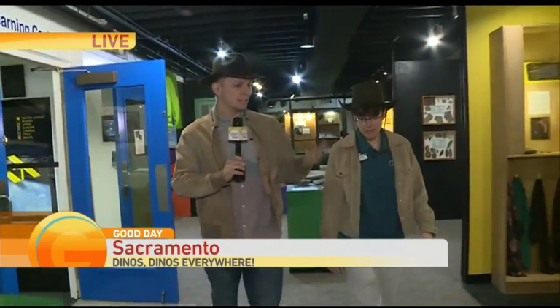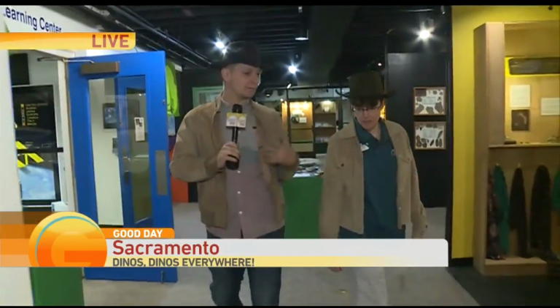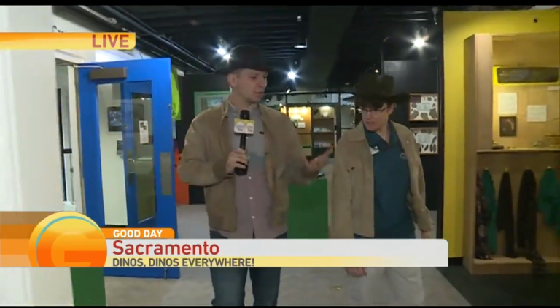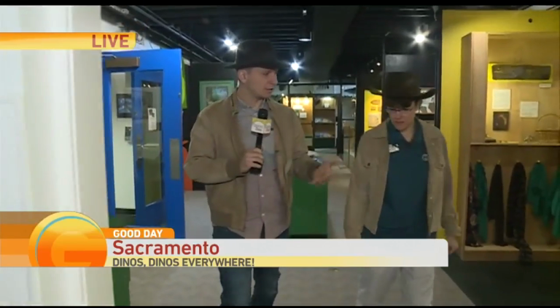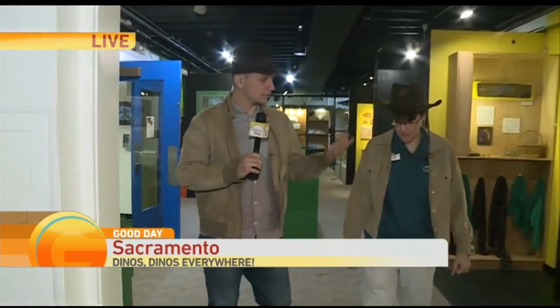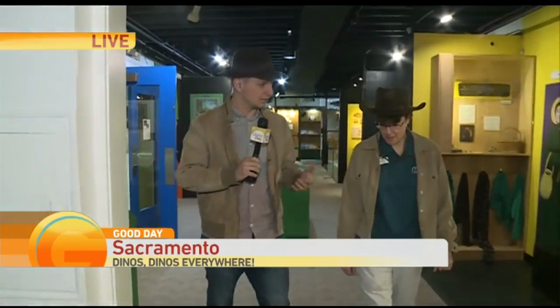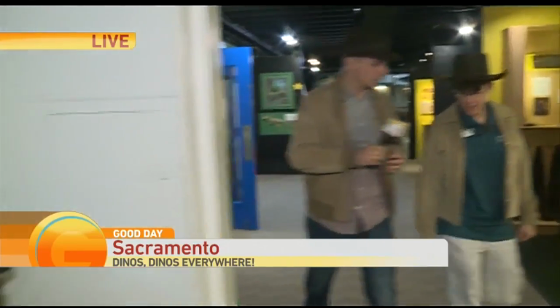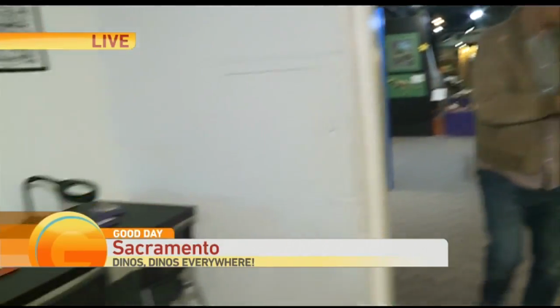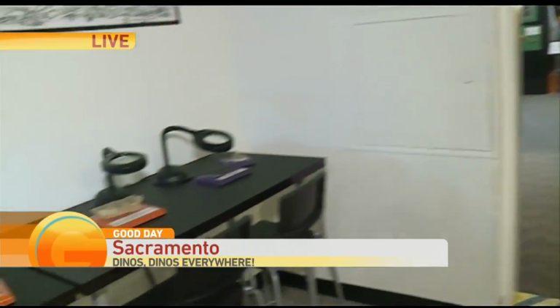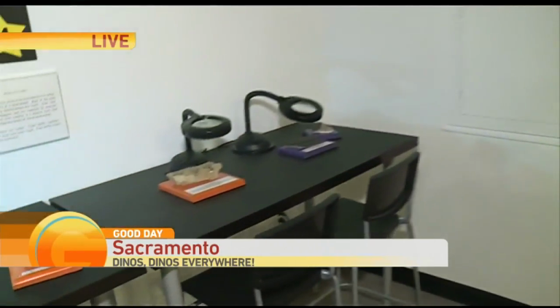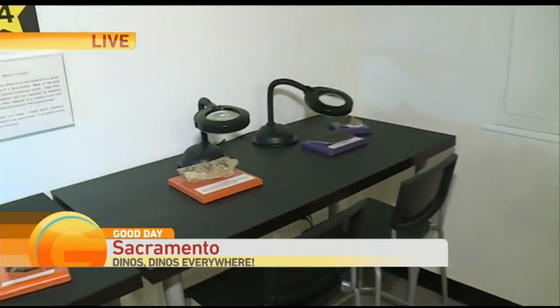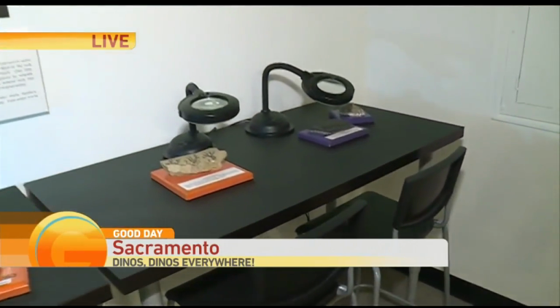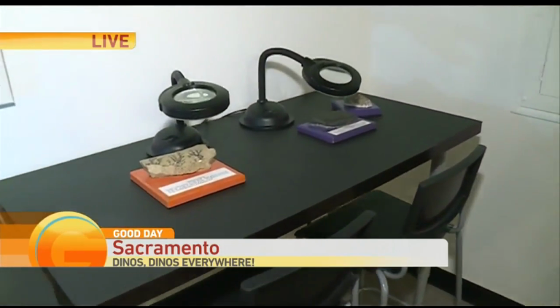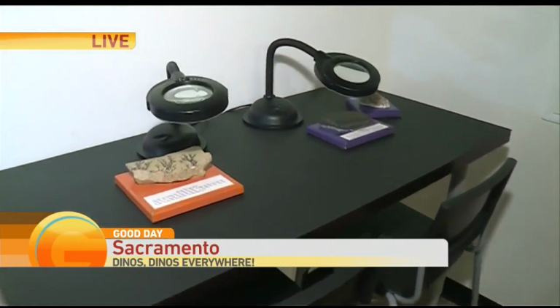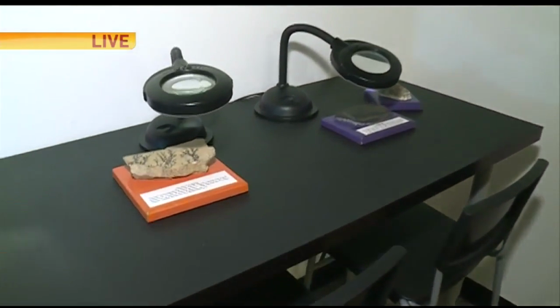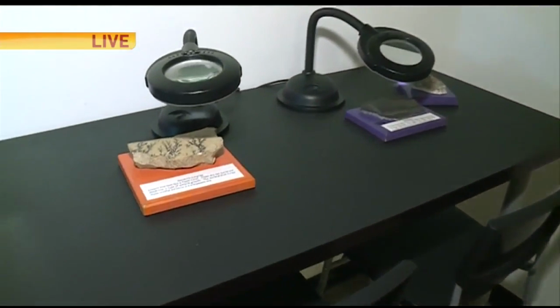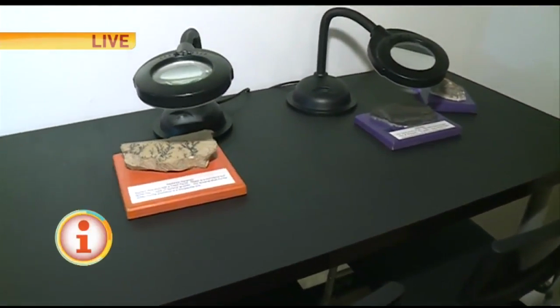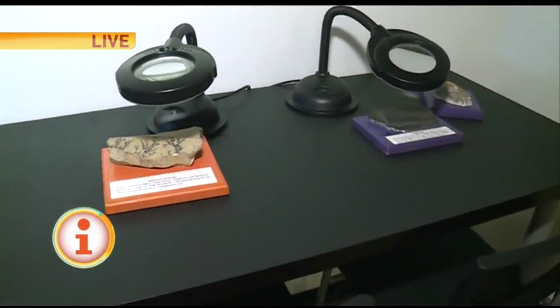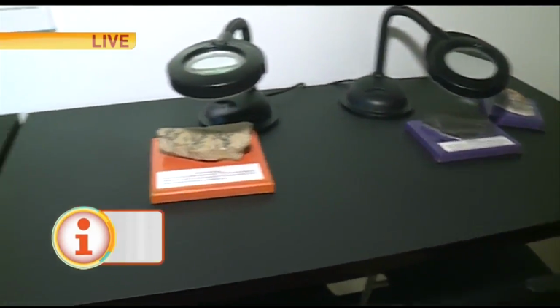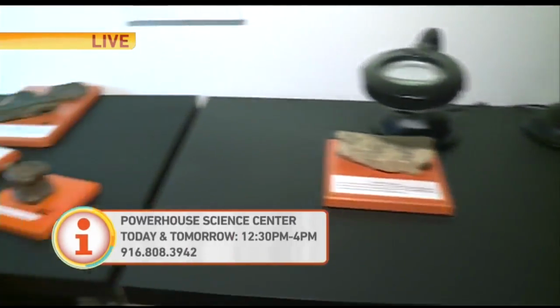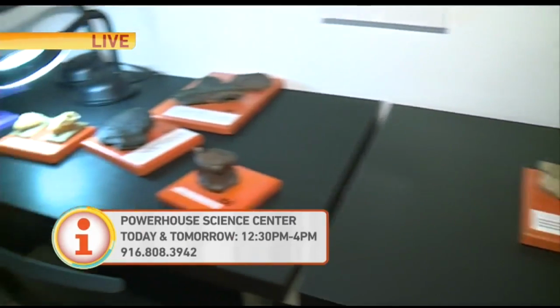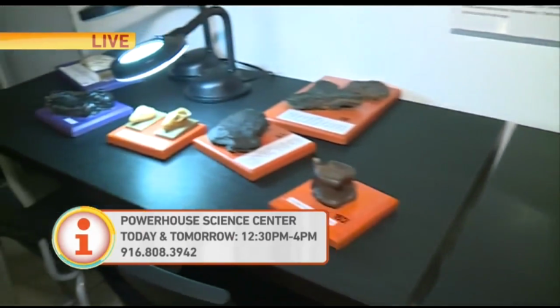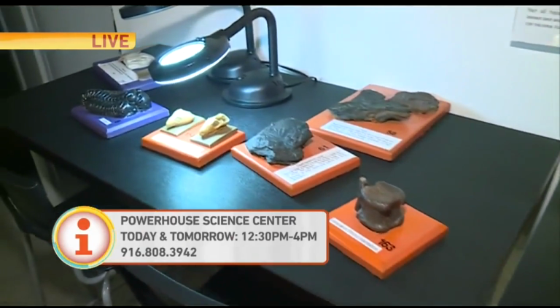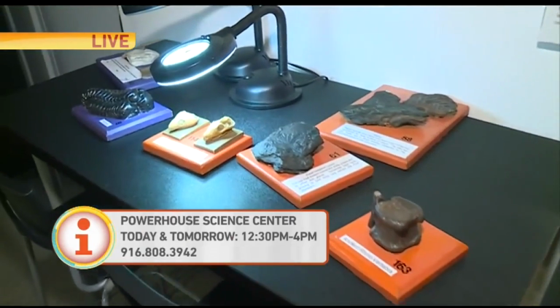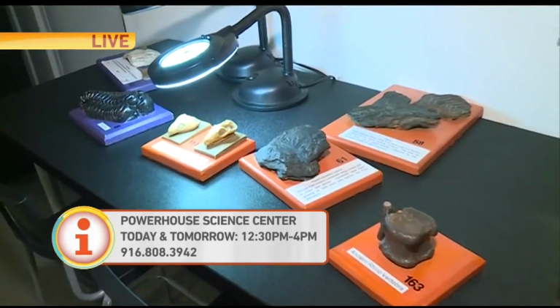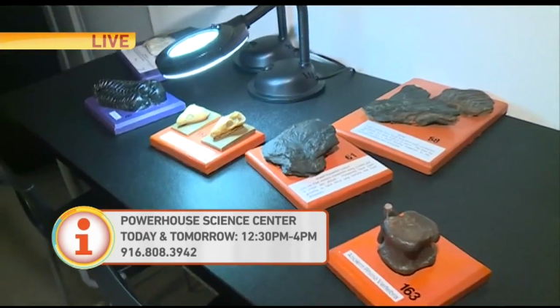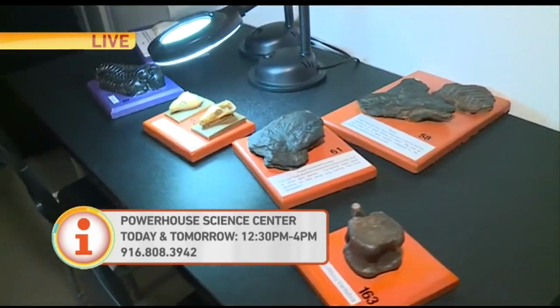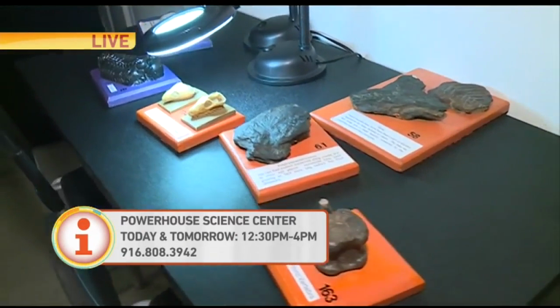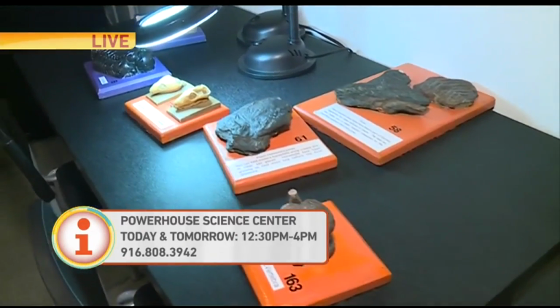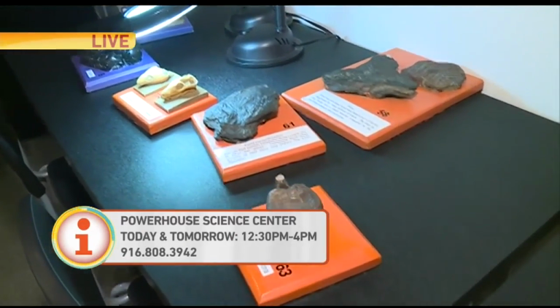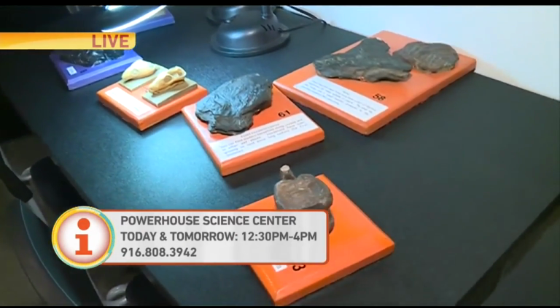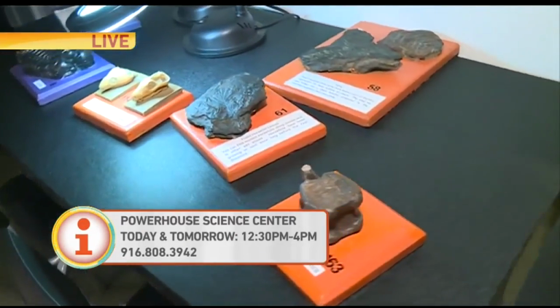How can people come out here and check everything out? We're open Monday through Sunday, 10 a.m. to 4:30 p.m. for the month of July. And then this exhibit will be closing at the beginning of August.